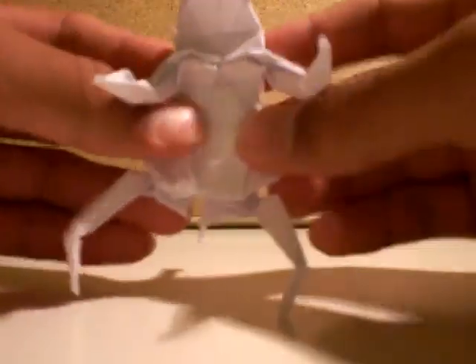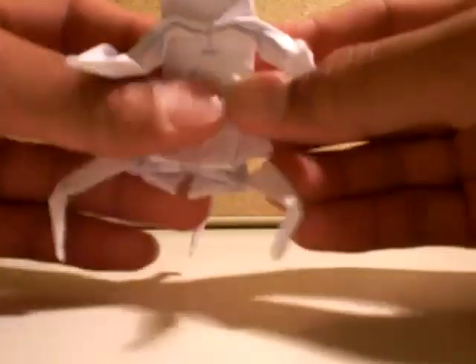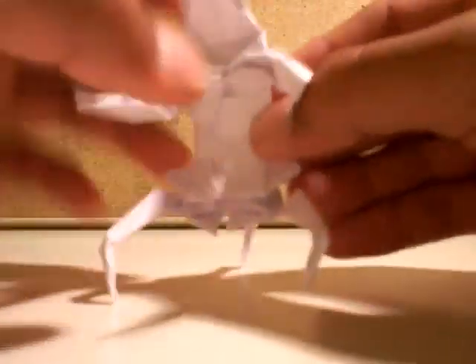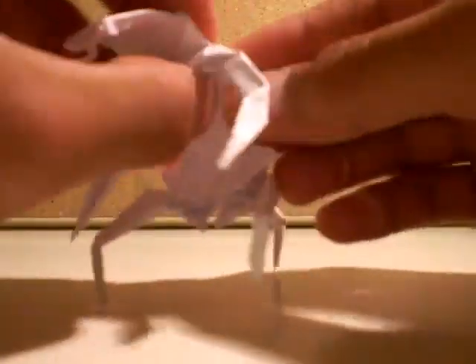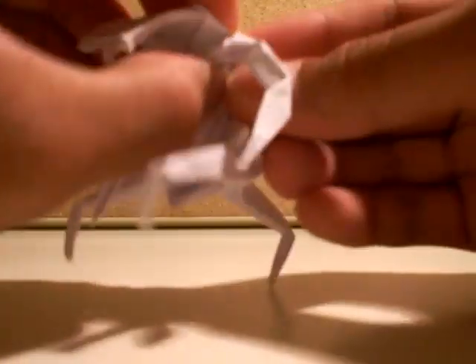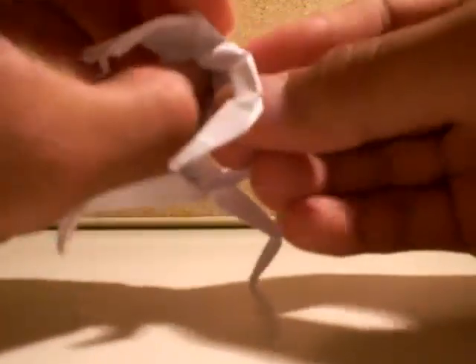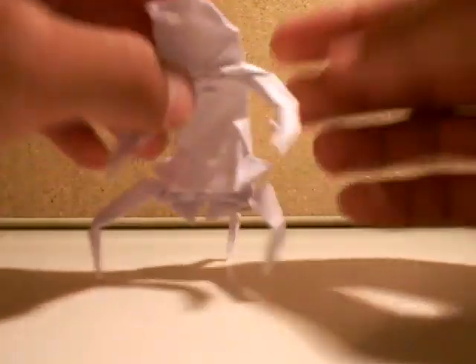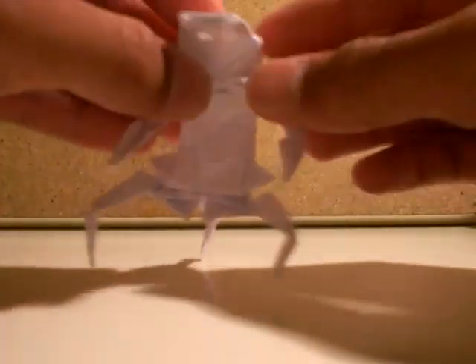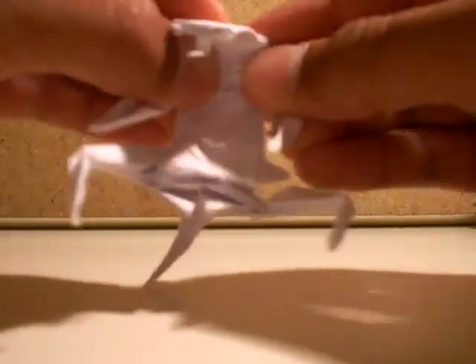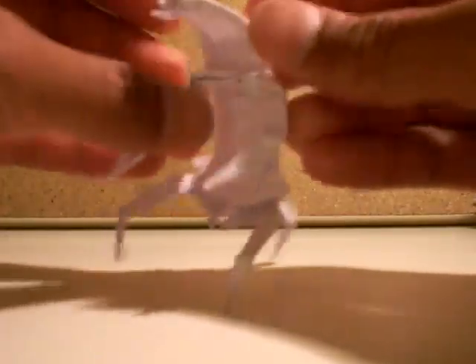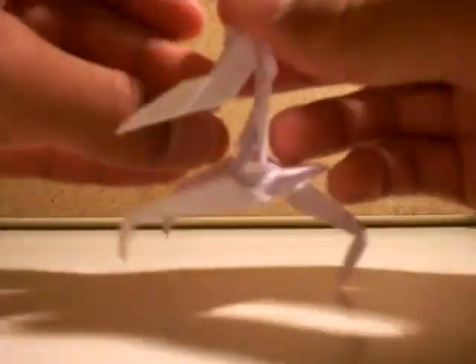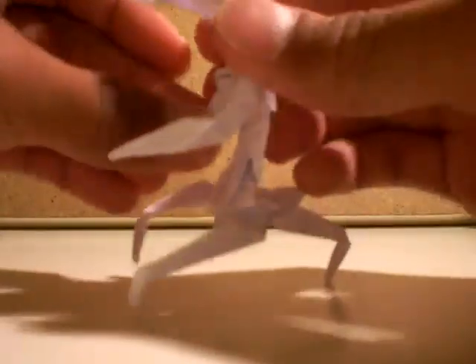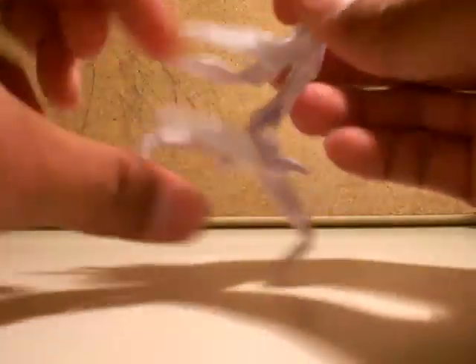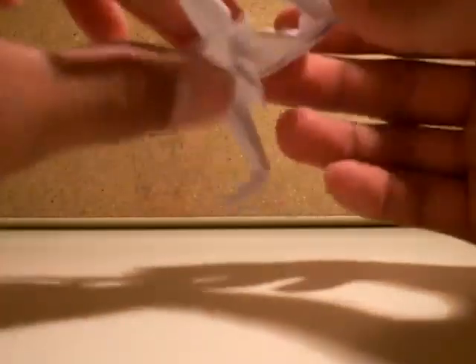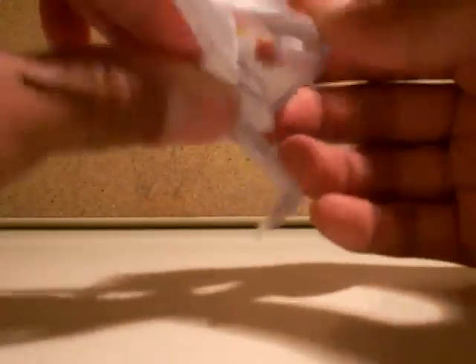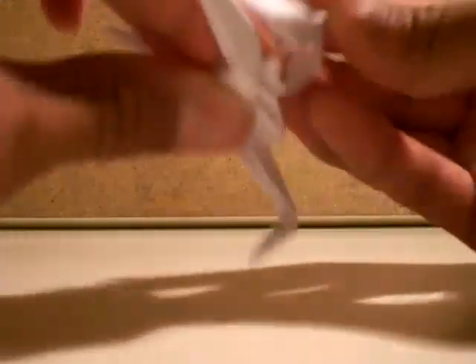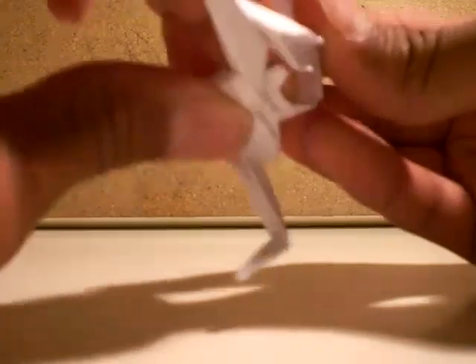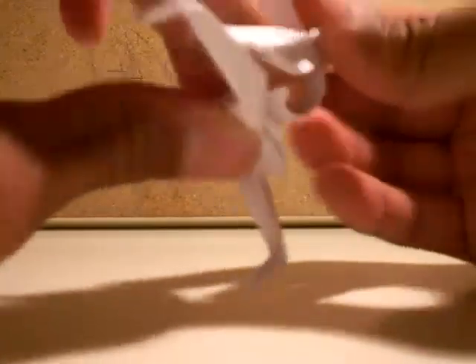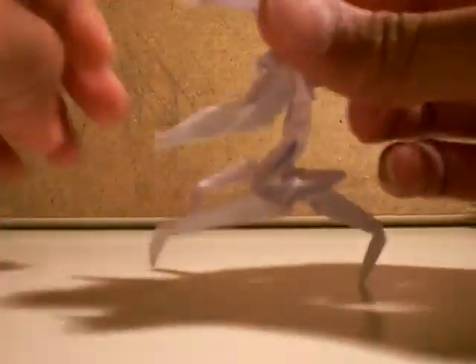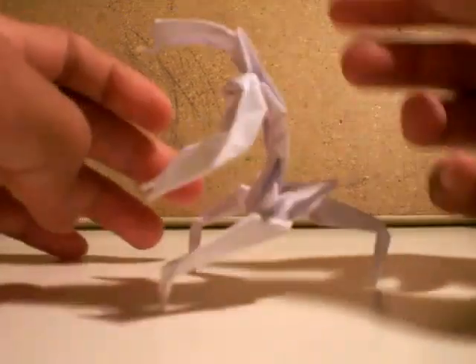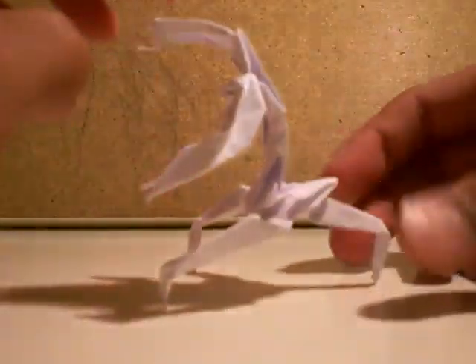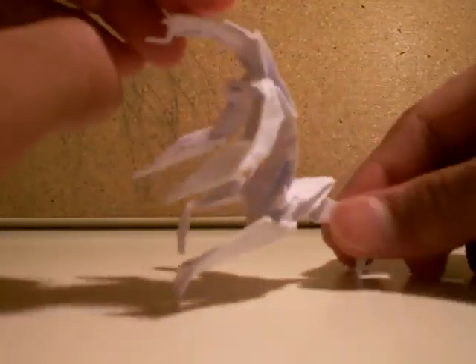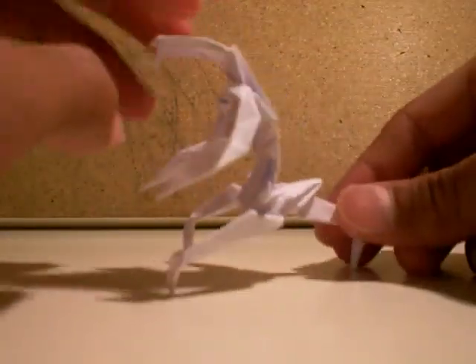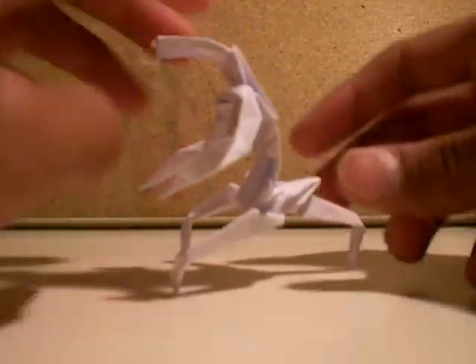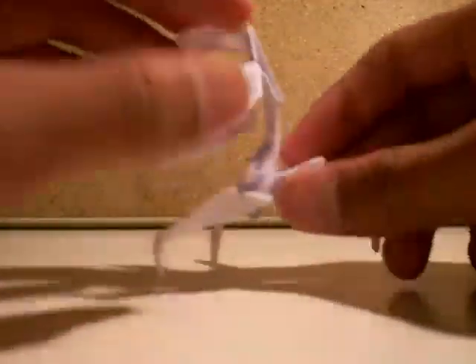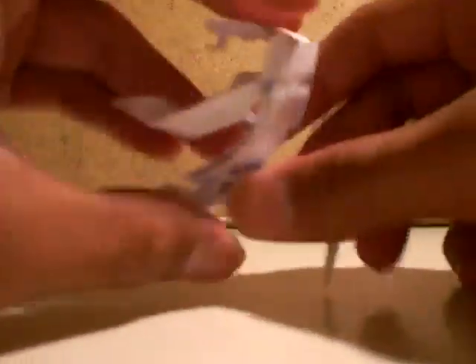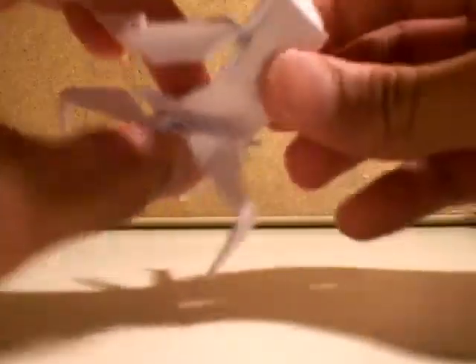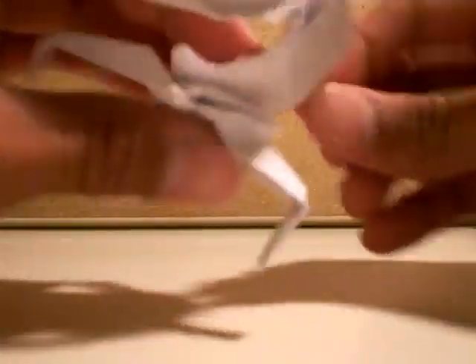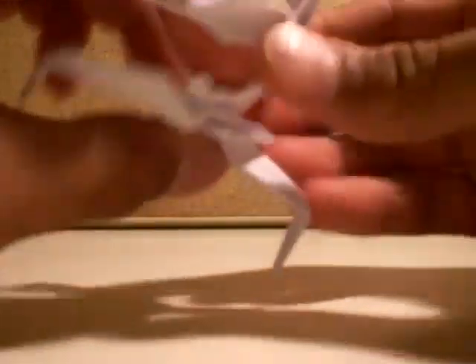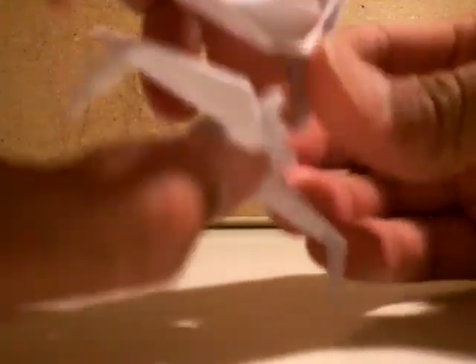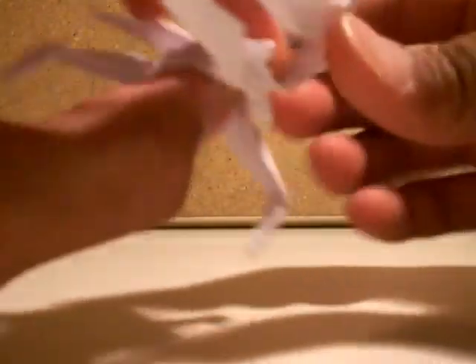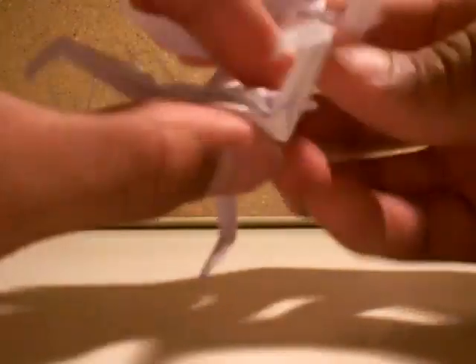Then curve that a little. And voila, it's finished, but I'll curve it.